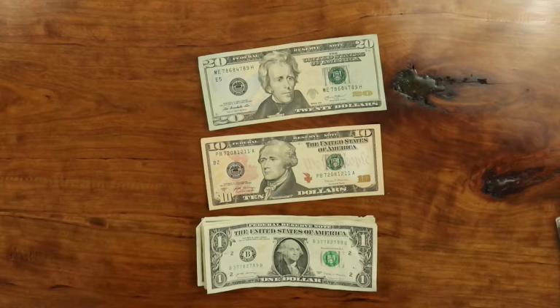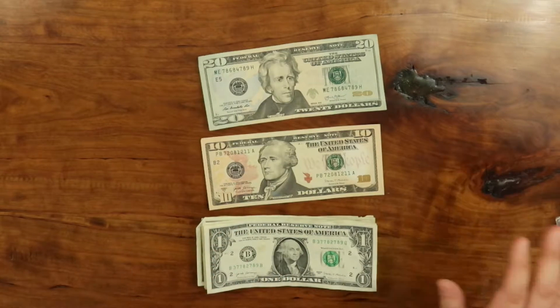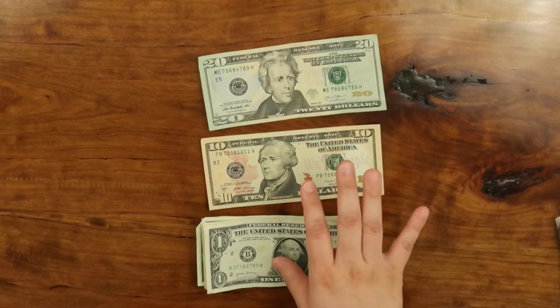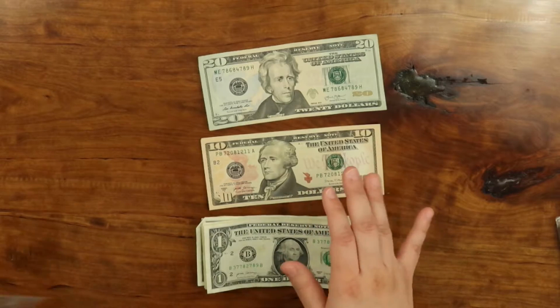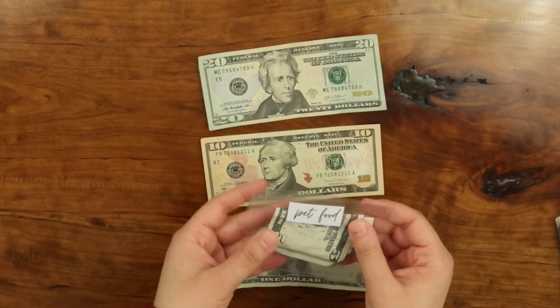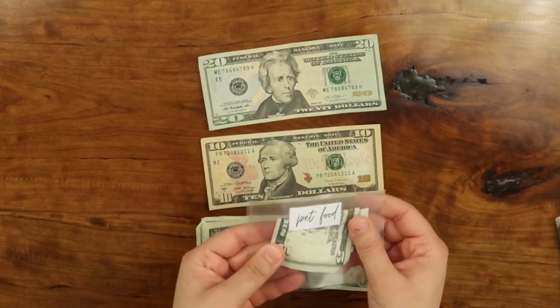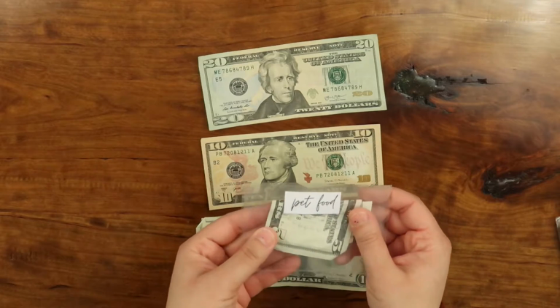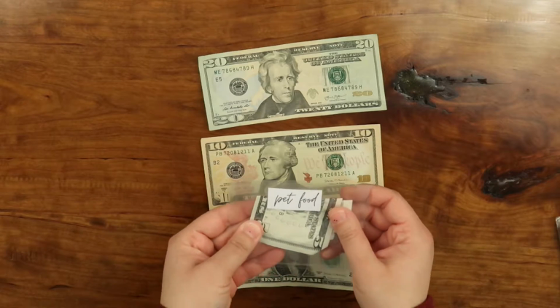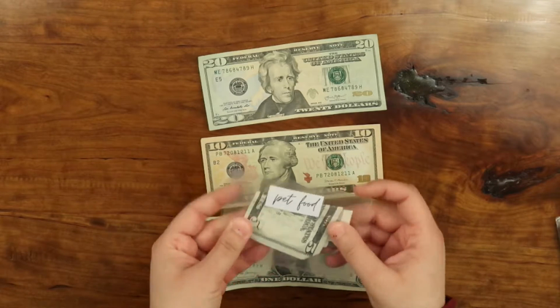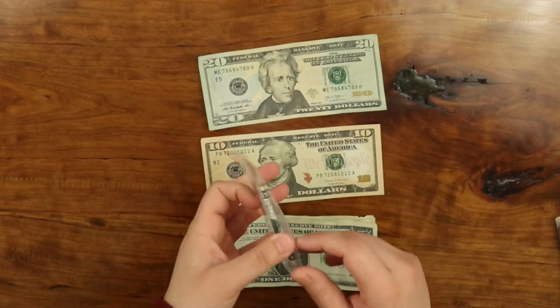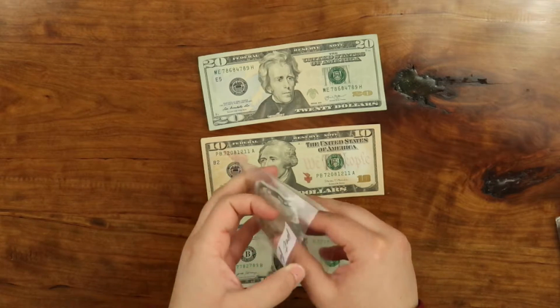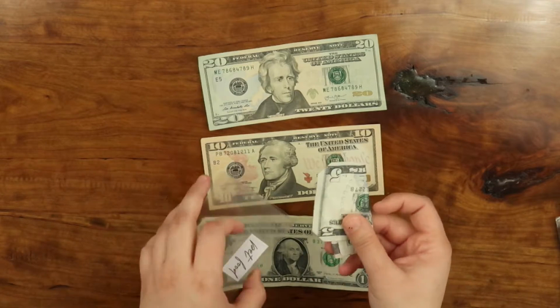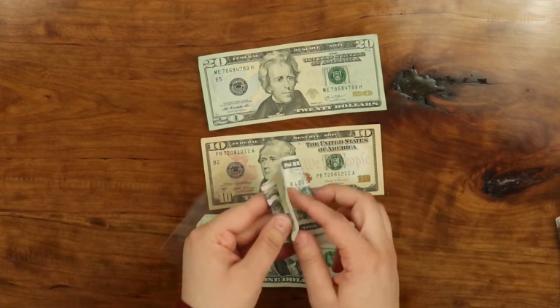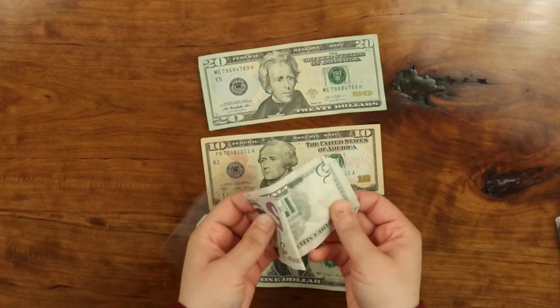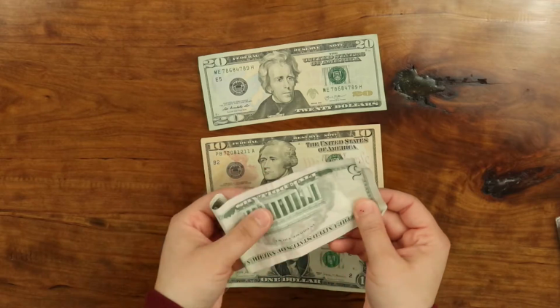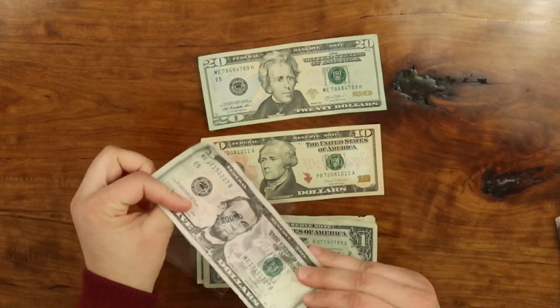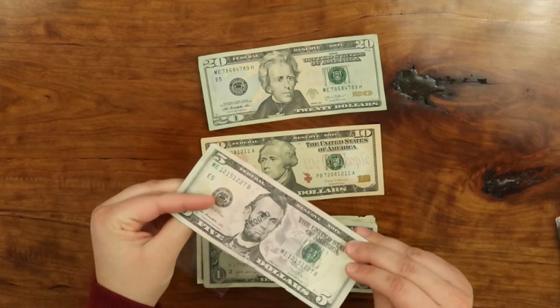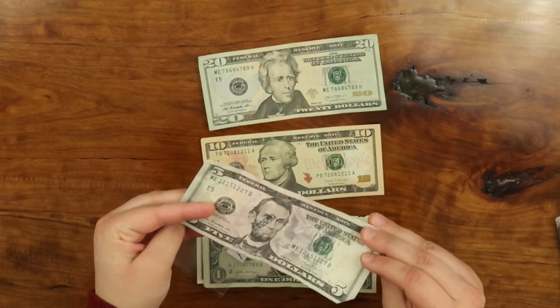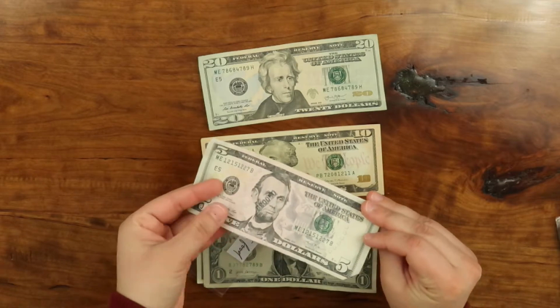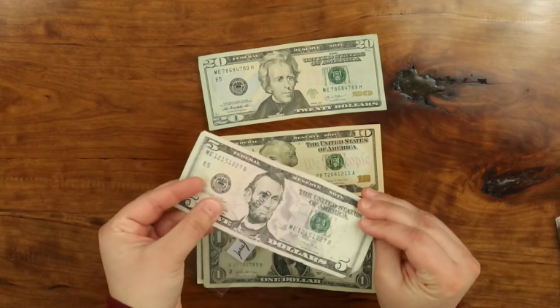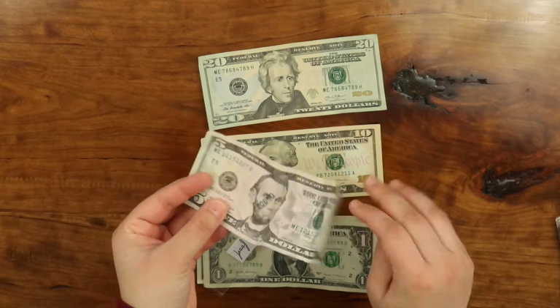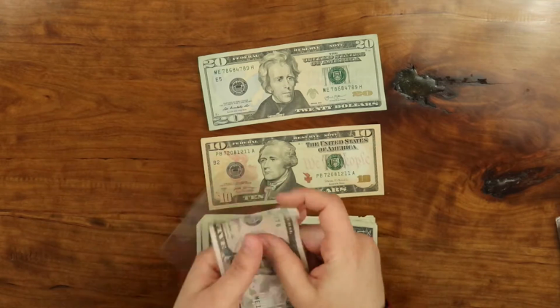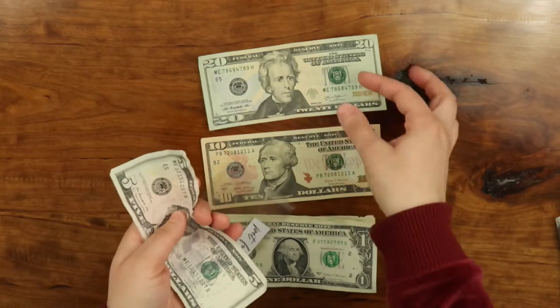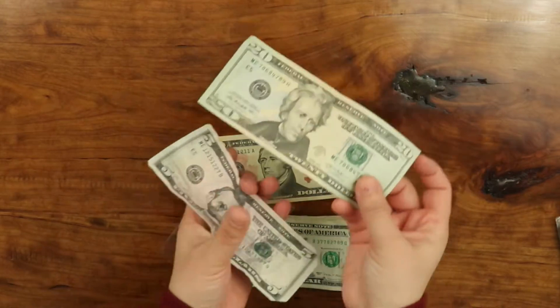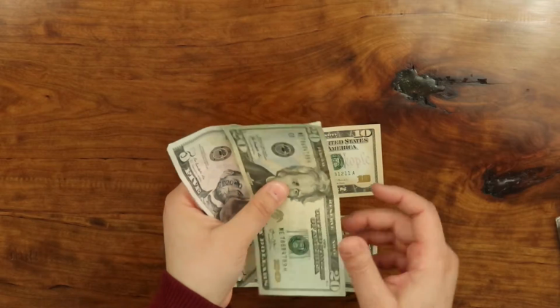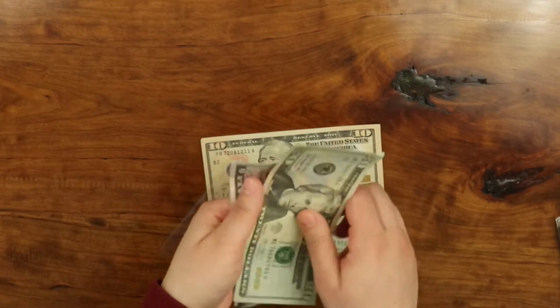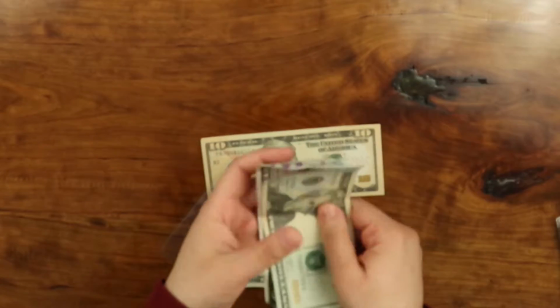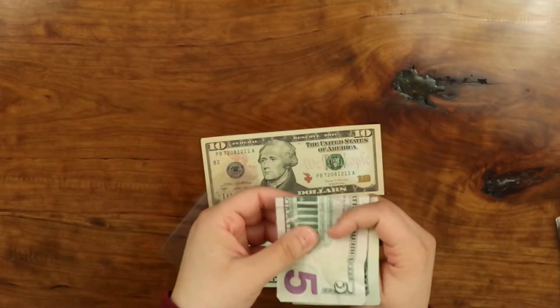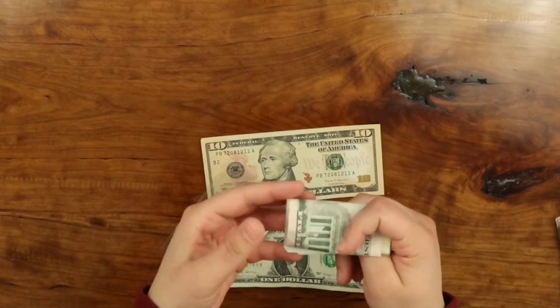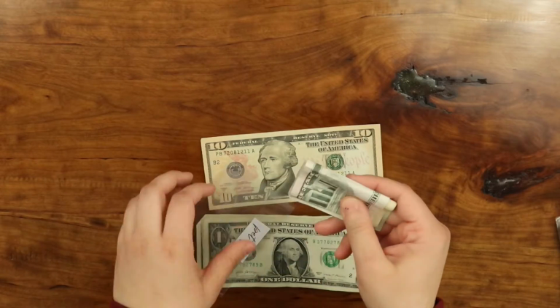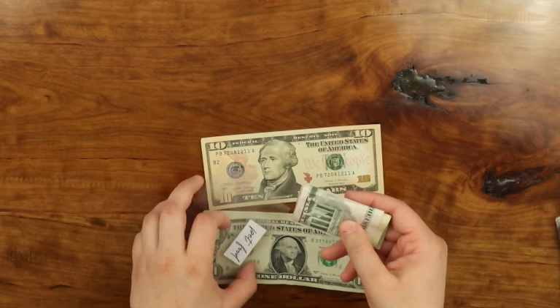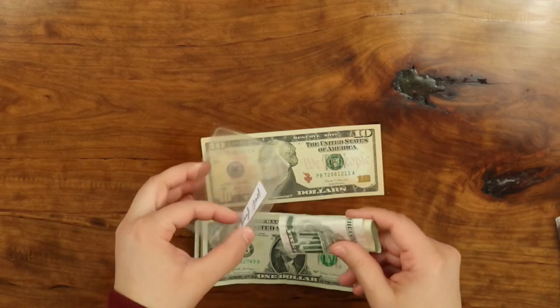Next one I have is pet food. Pet food is going to get $20. There's already $5 in here. So let's put the $20 in here. That goes in here.